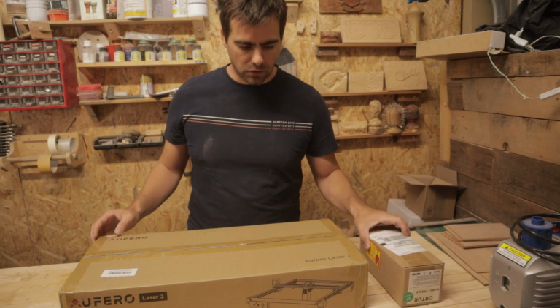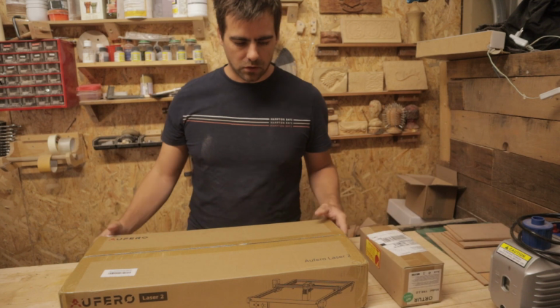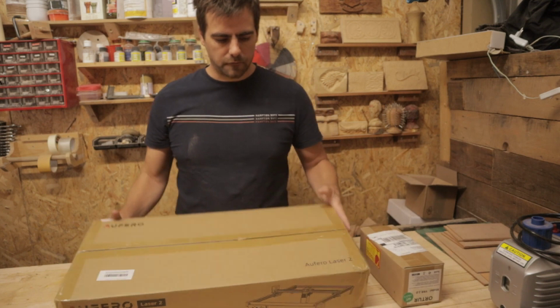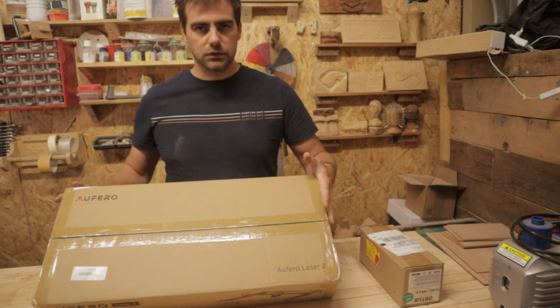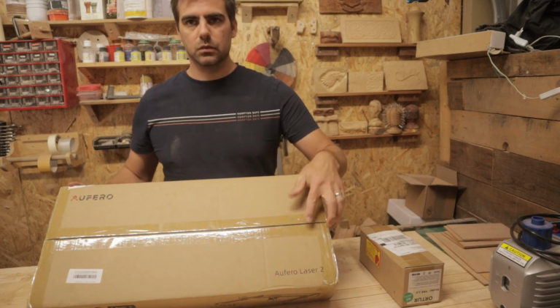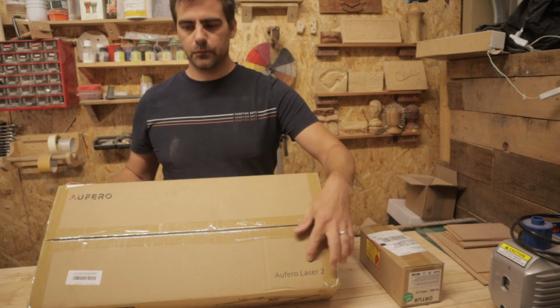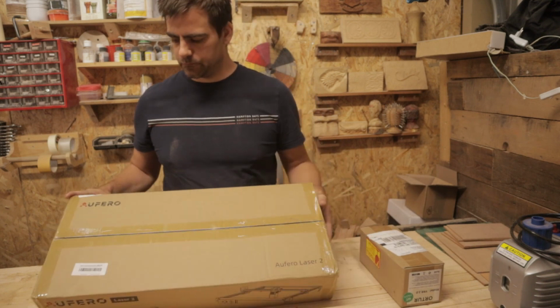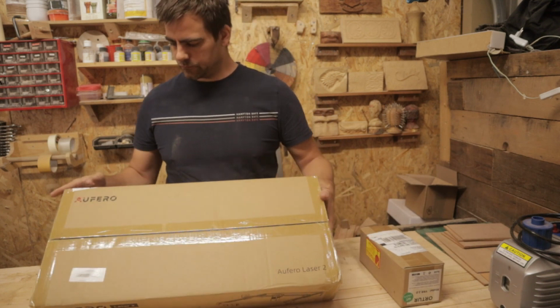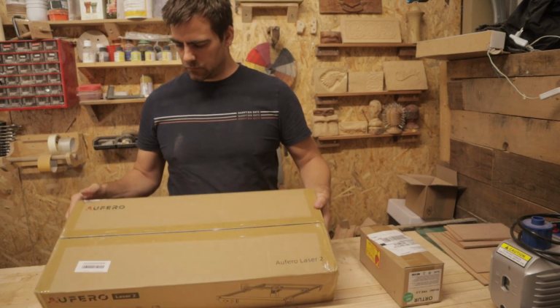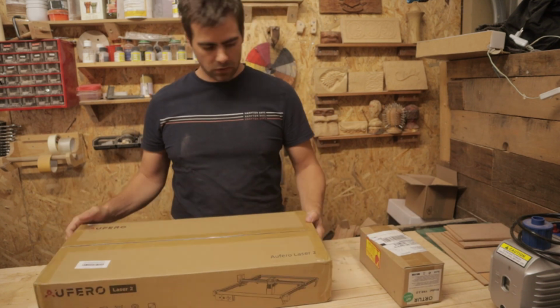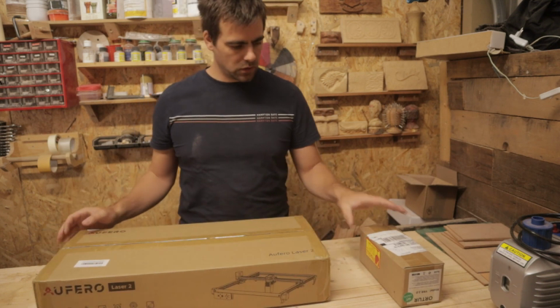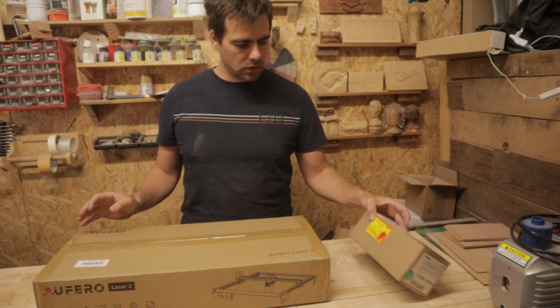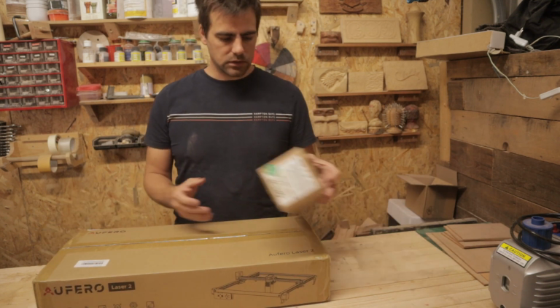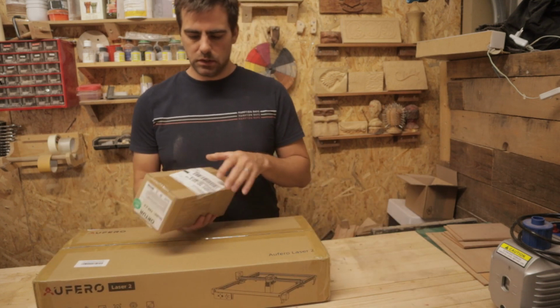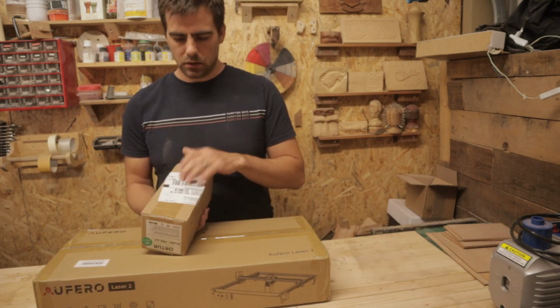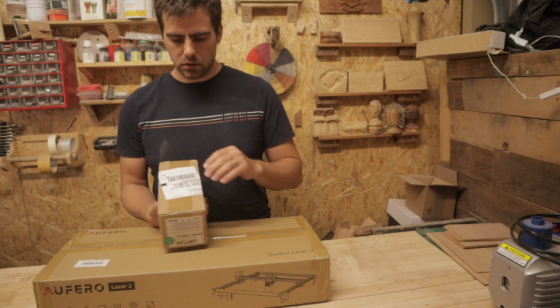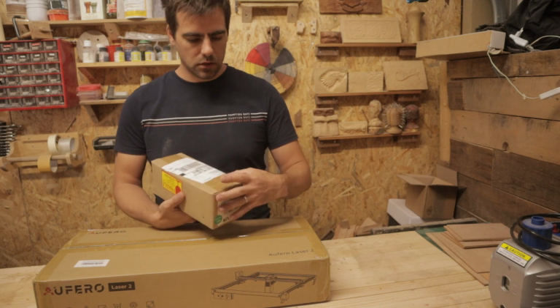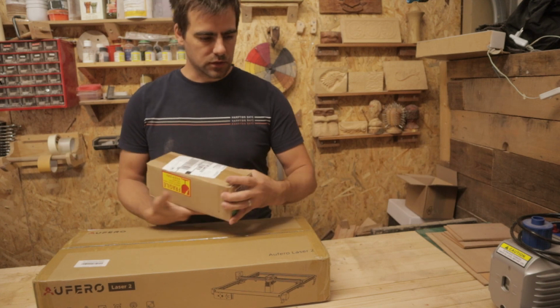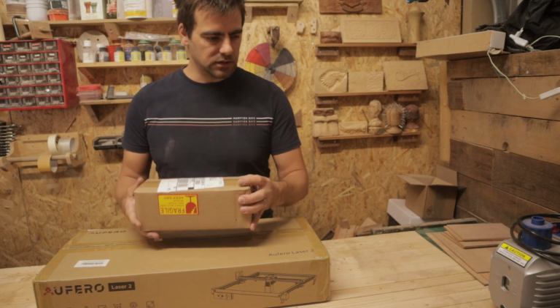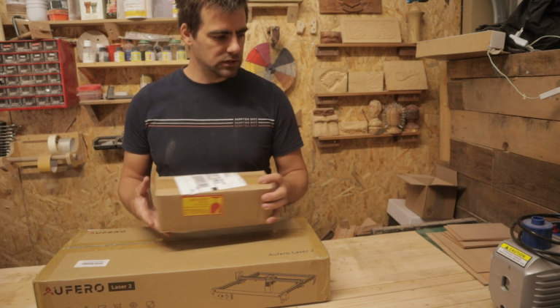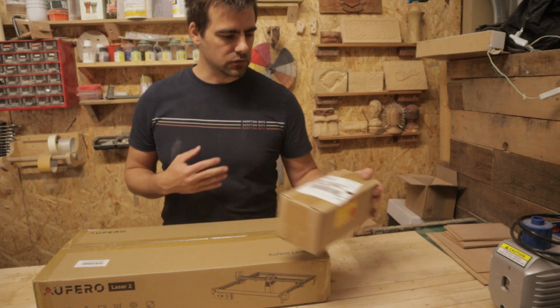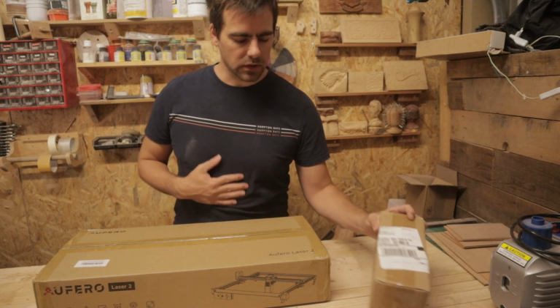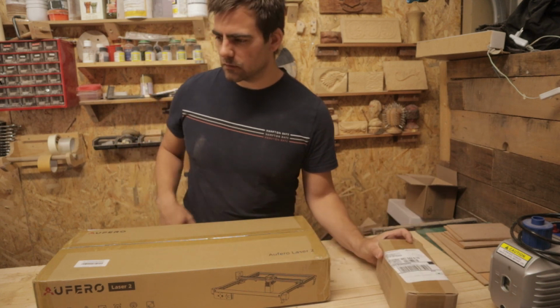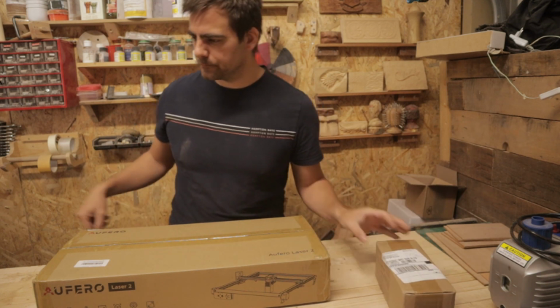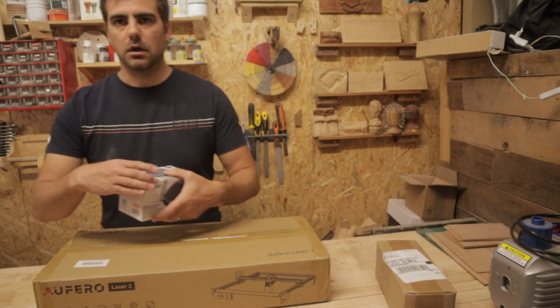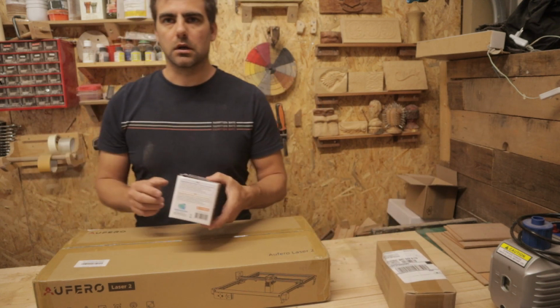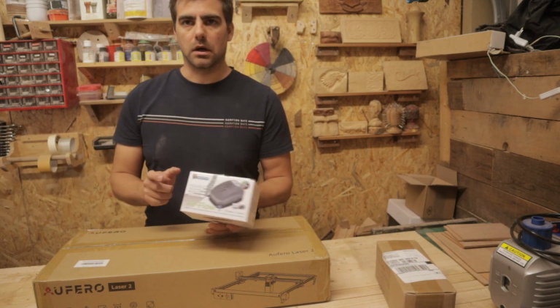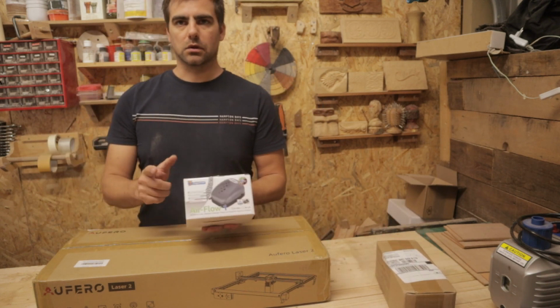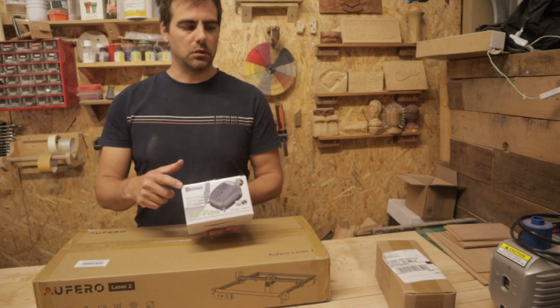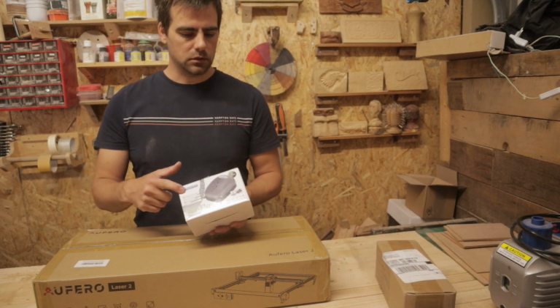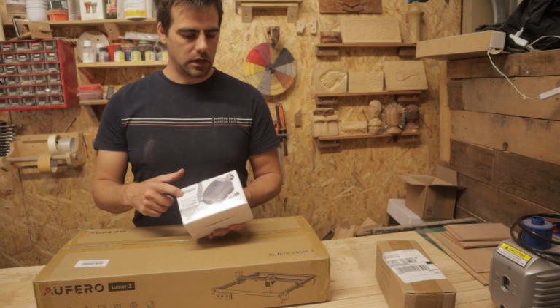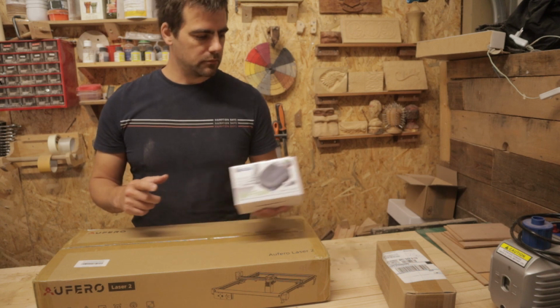It's a Puff Hero 2. This is the 360 degrees roller engraver, and I also got a small air pump.